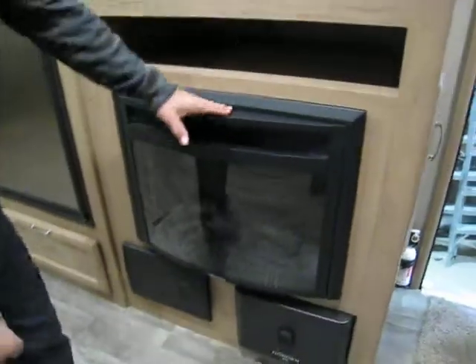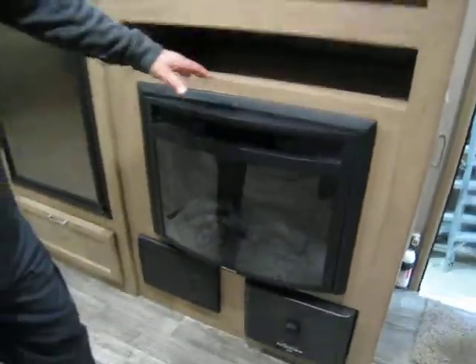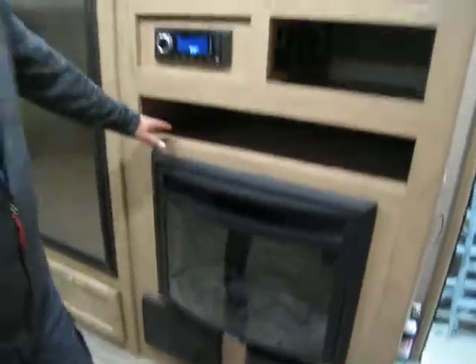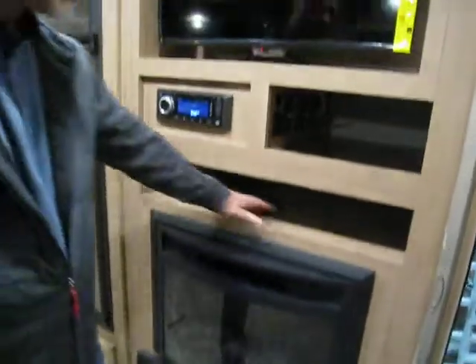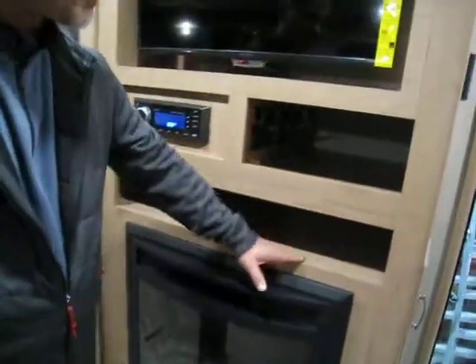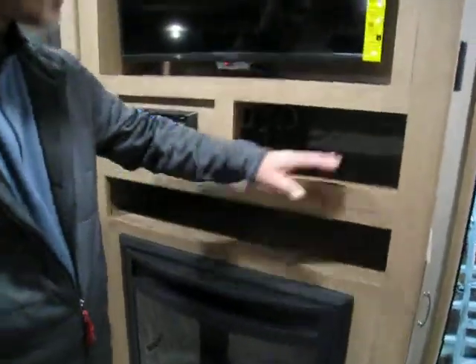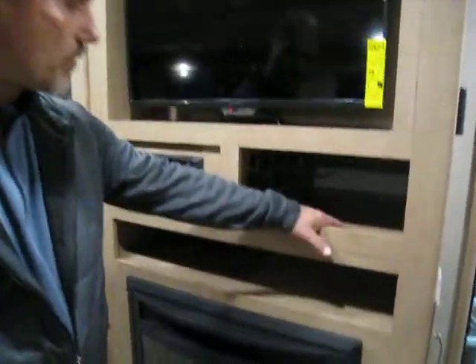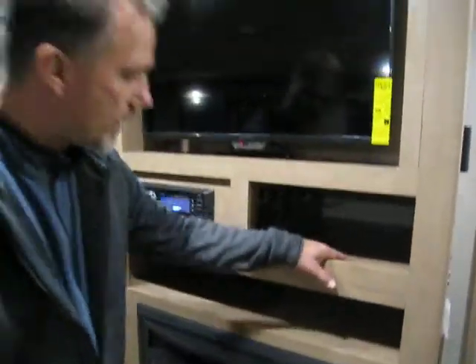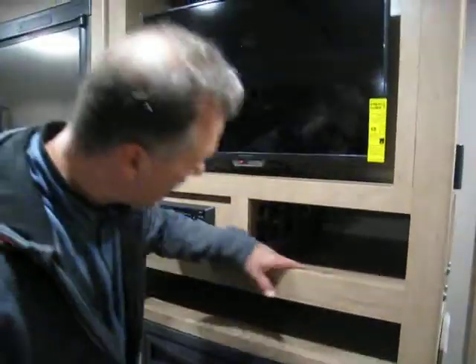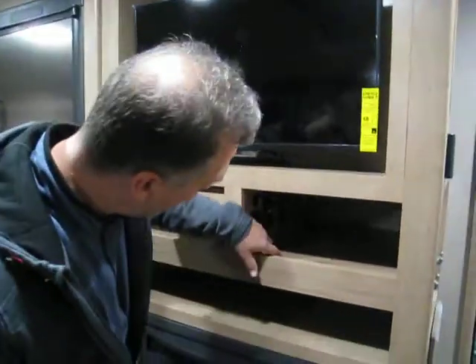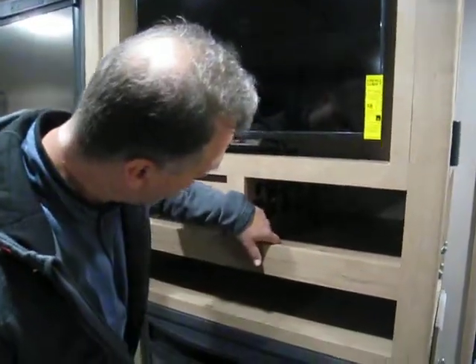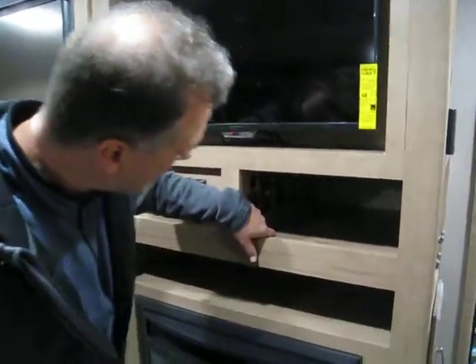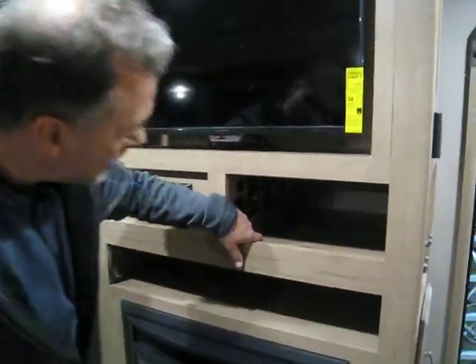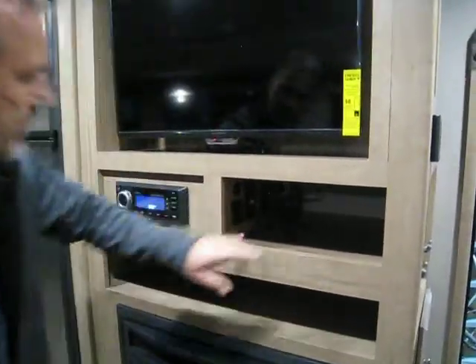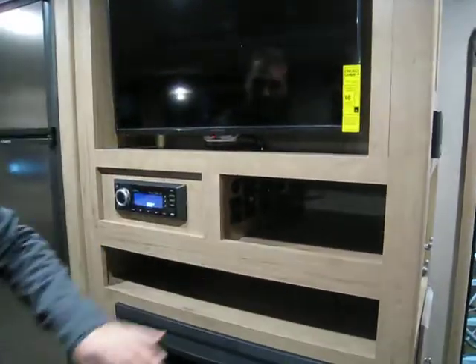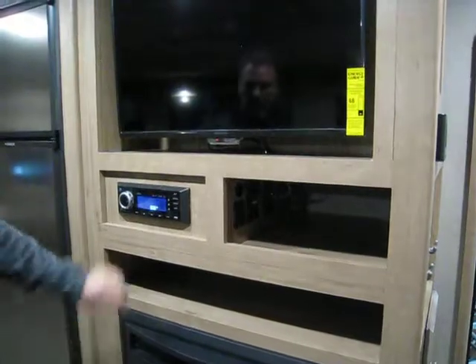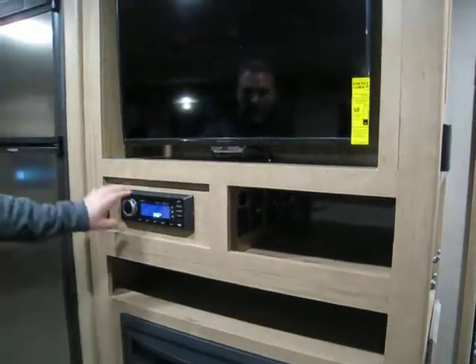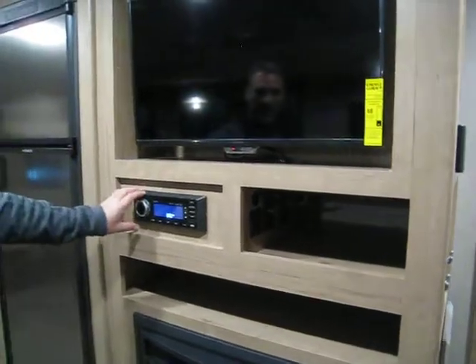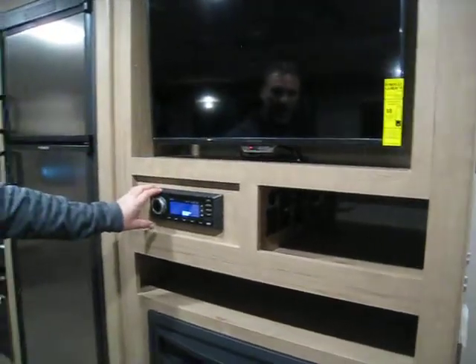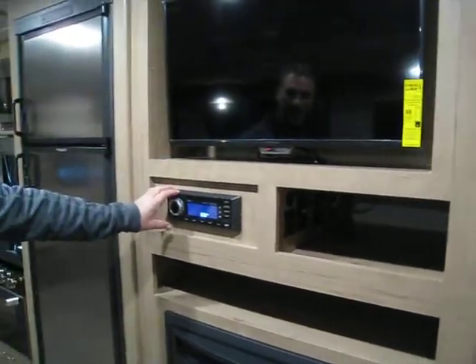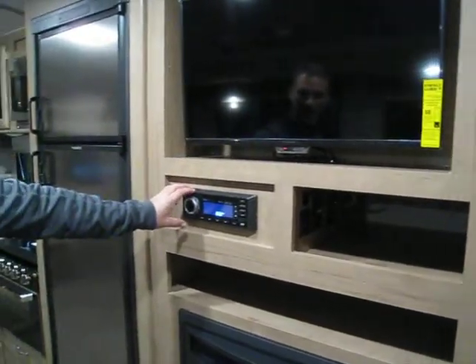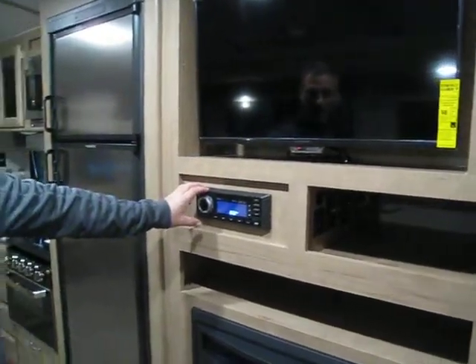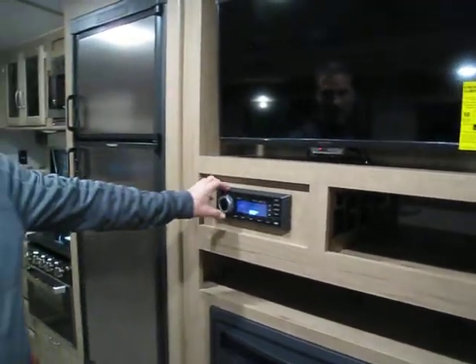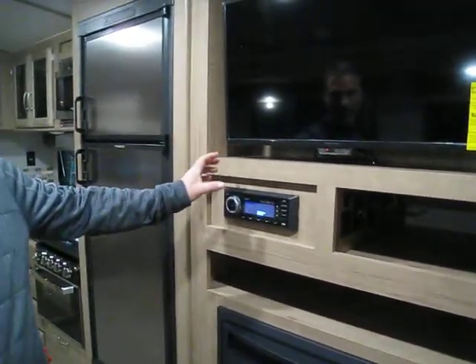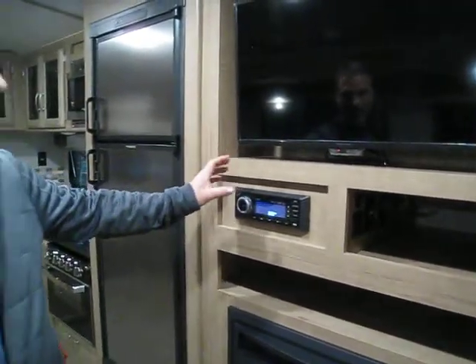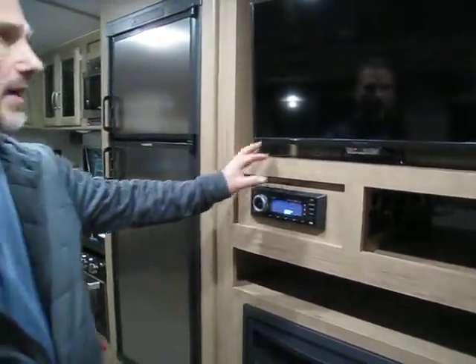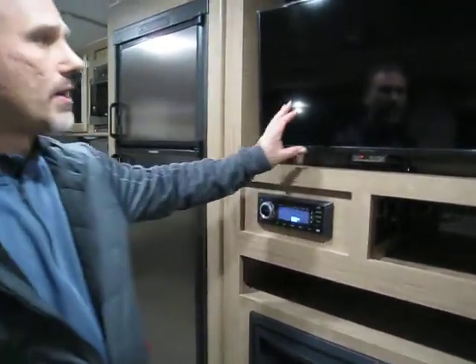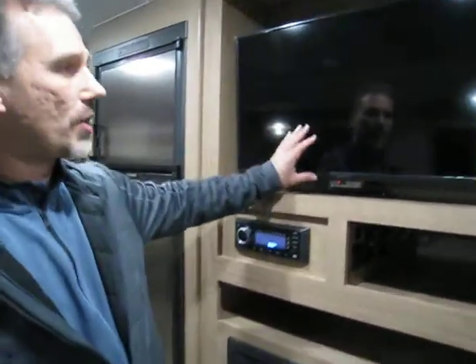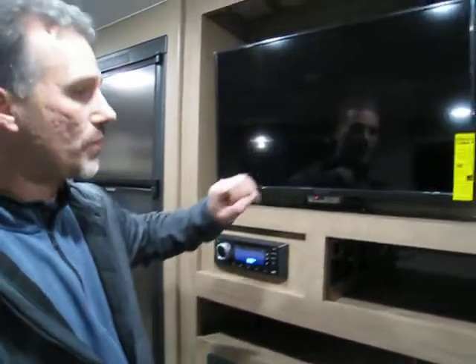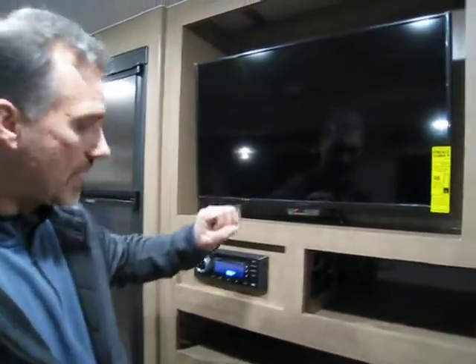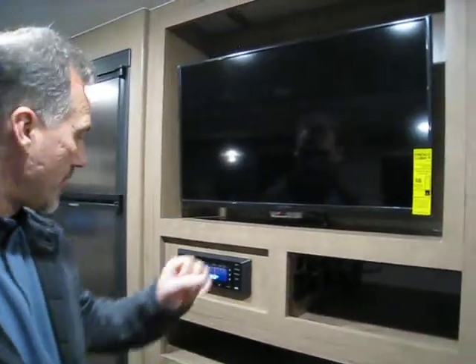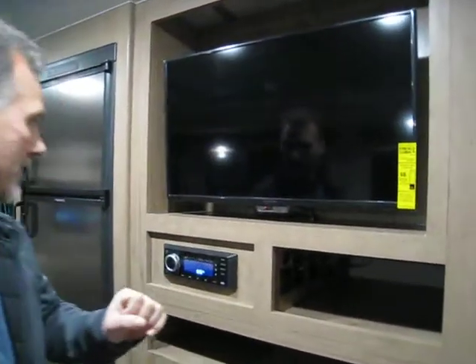There's a fireplace, a big cubby hole, and another one here with power outlets and USB outlets. The entertainment system includes AM, FM, CD, DVD, Bluetooth, and USB auxiliary input, along with a 32-inch flat screen TV.